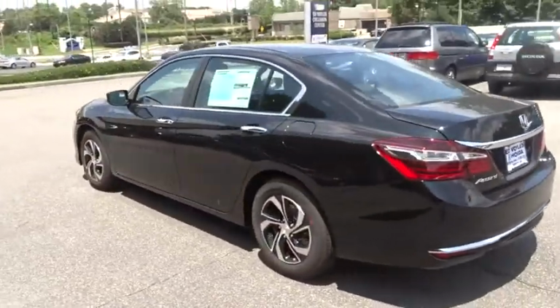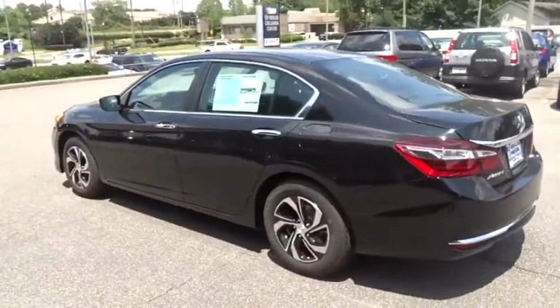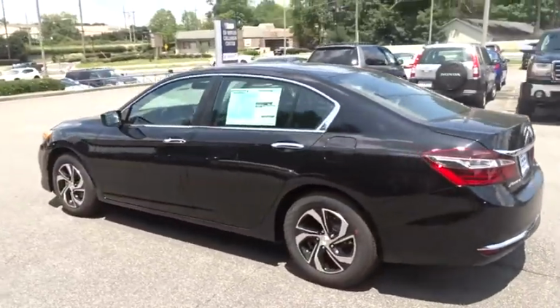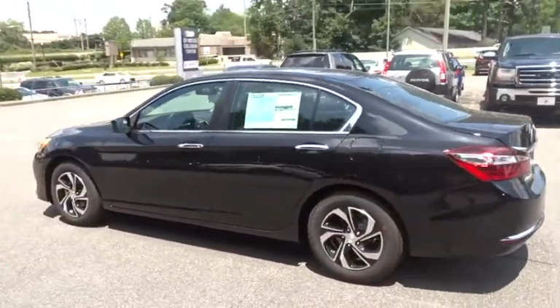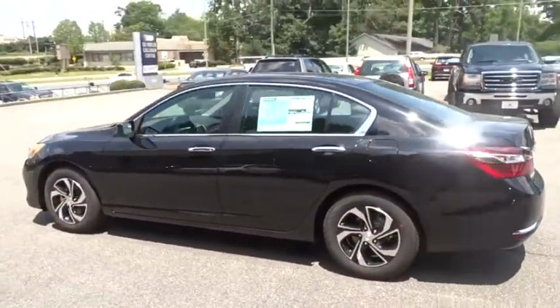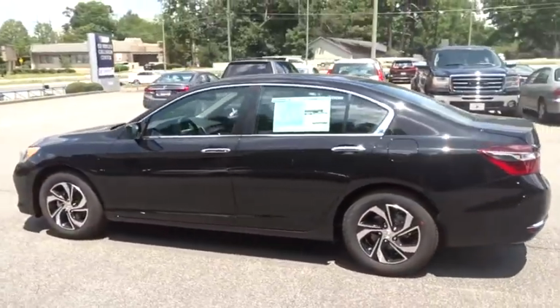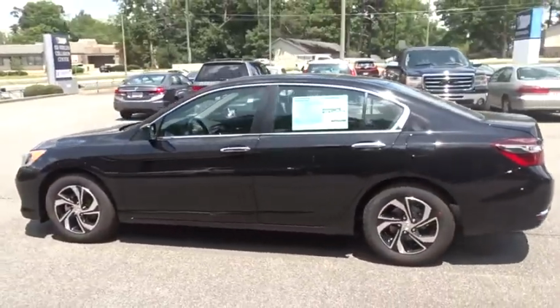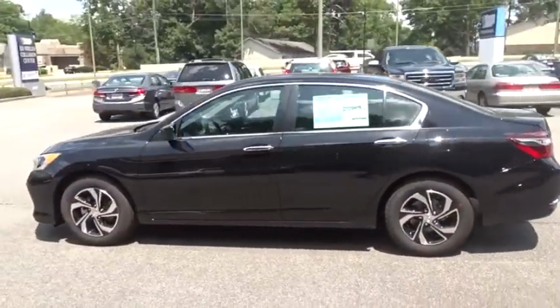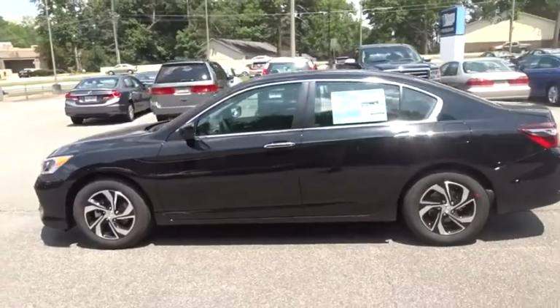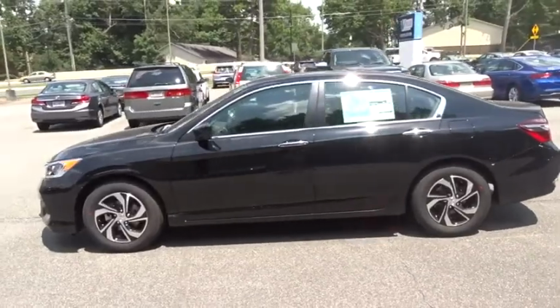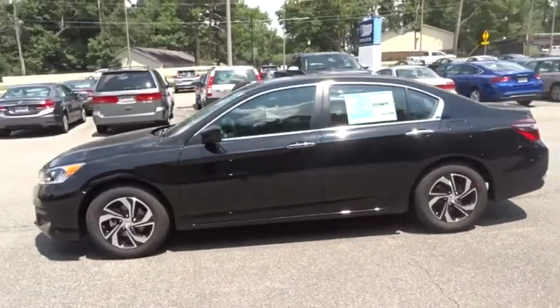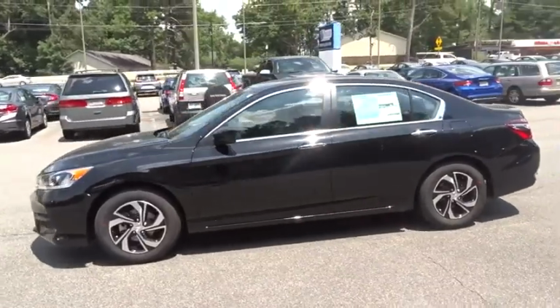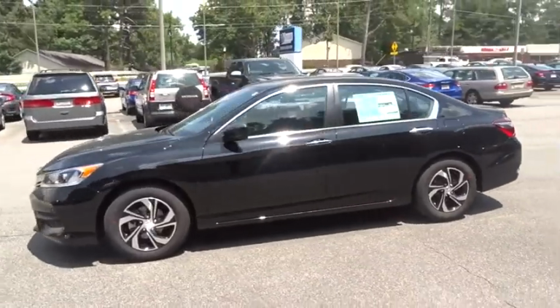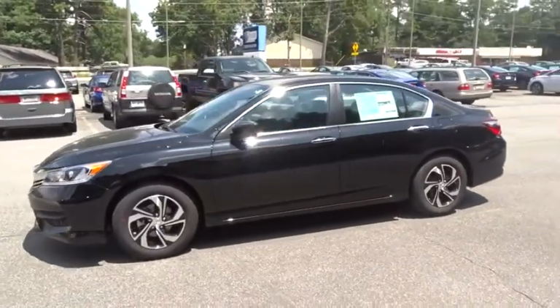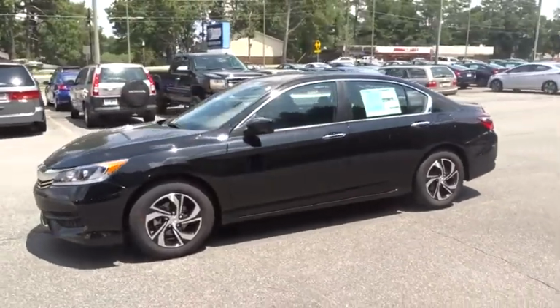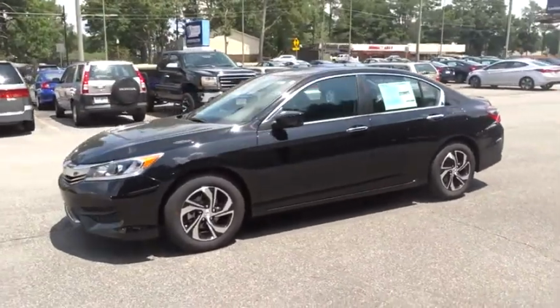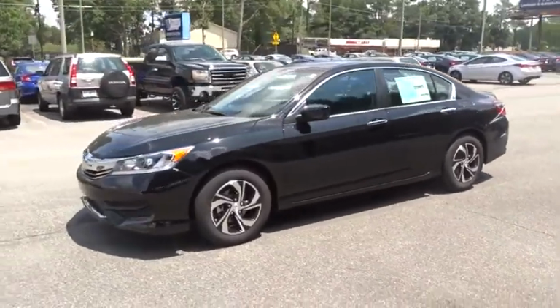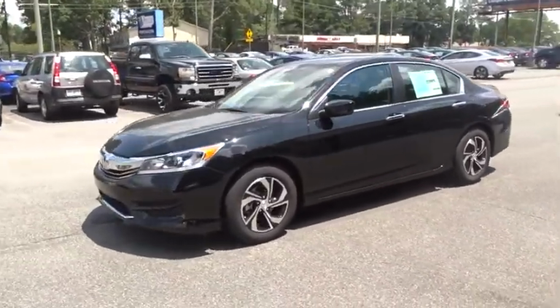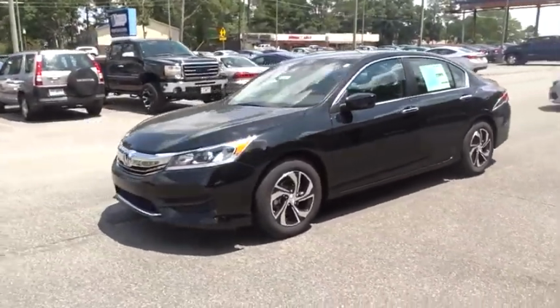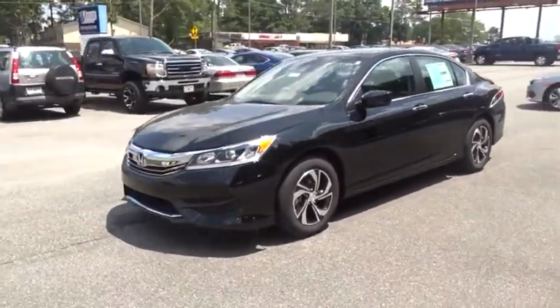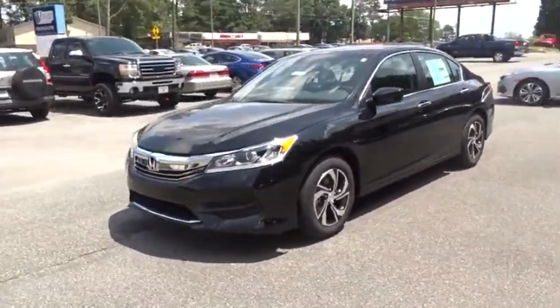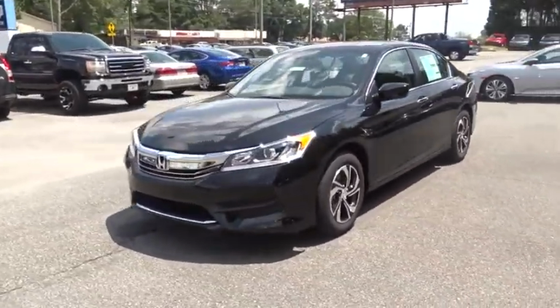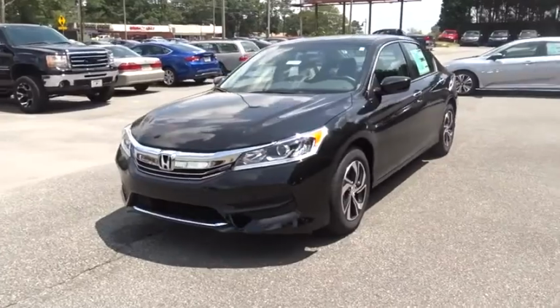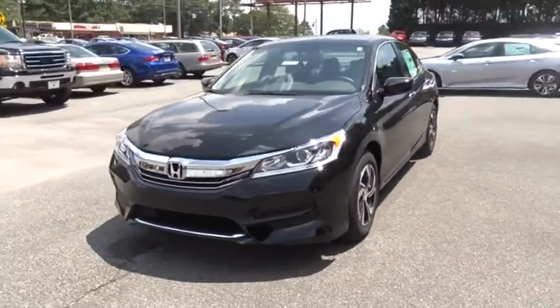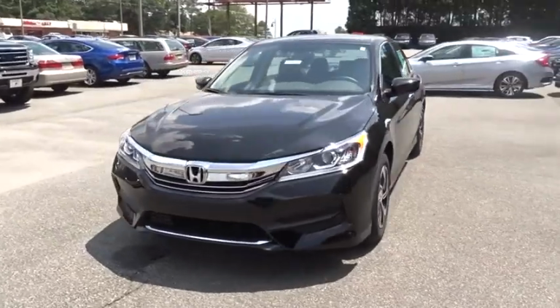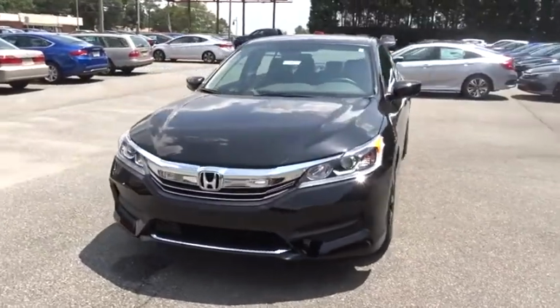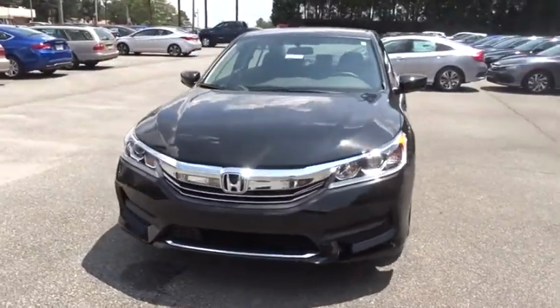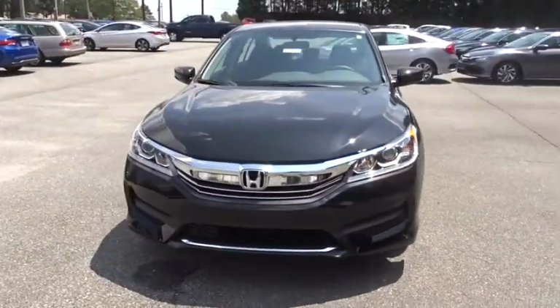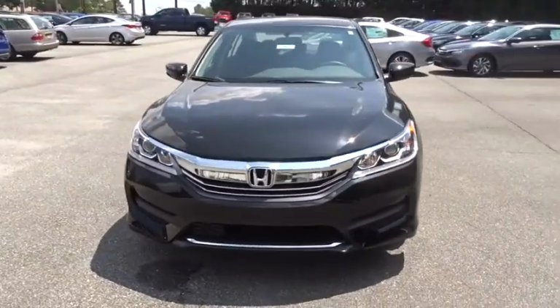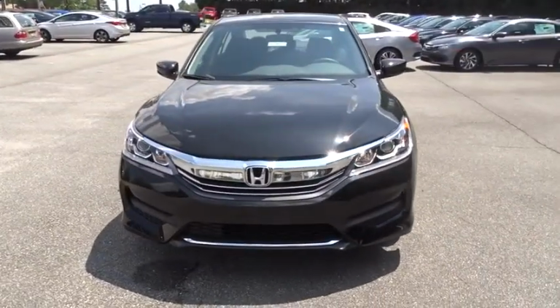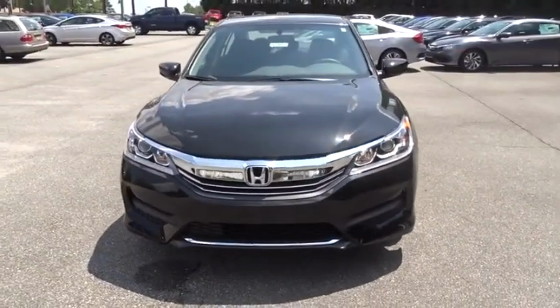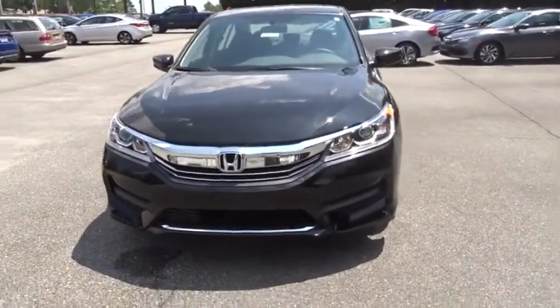Steering wheel audio controls. Stability control. Traction control. Keyless entry. Anti-lock braking system. Backup camera. Bluetooth. Adjustable steering wheel. Power steering. Cruise control.